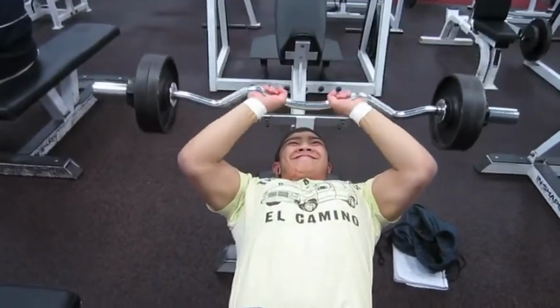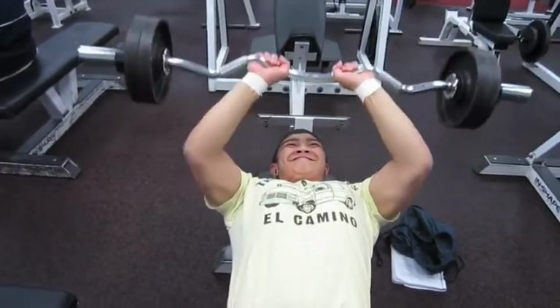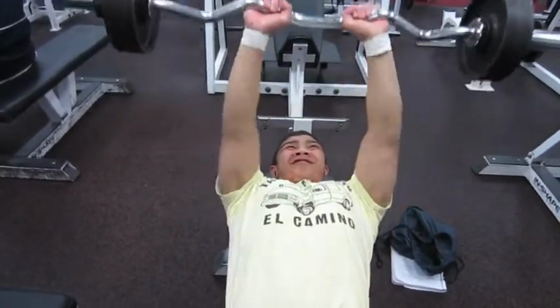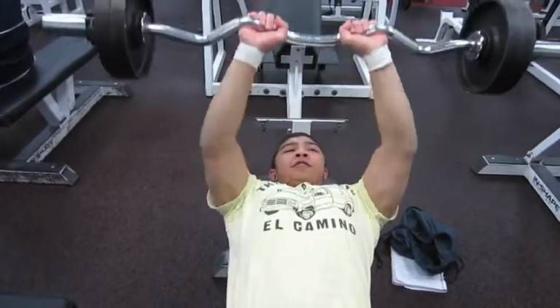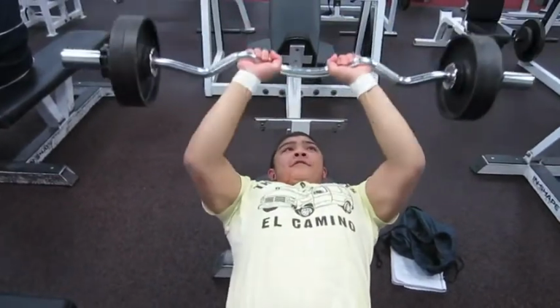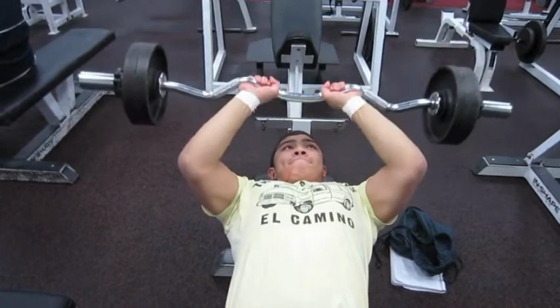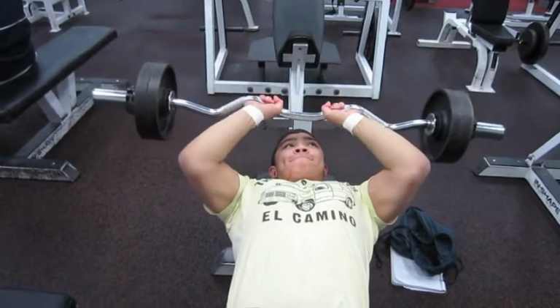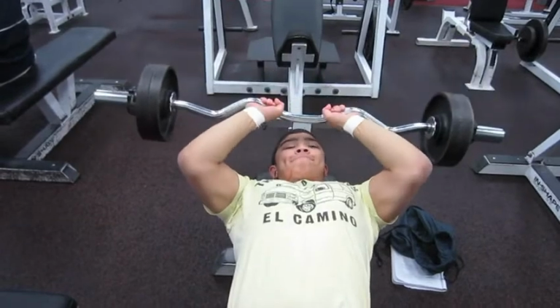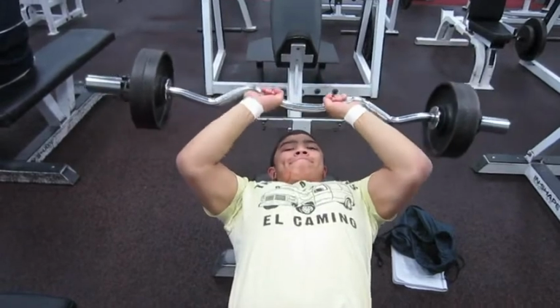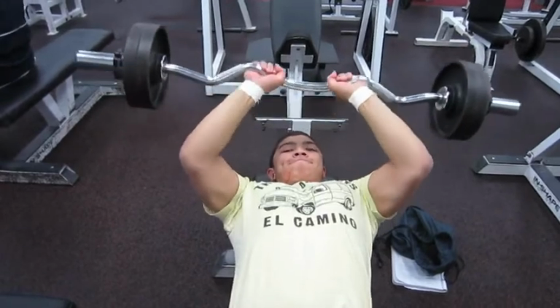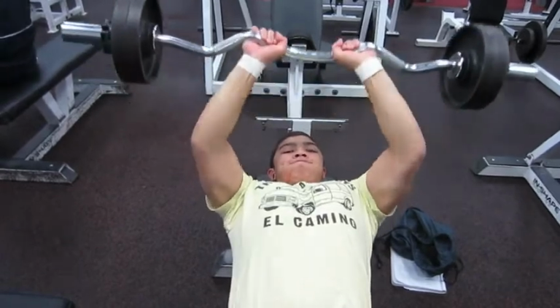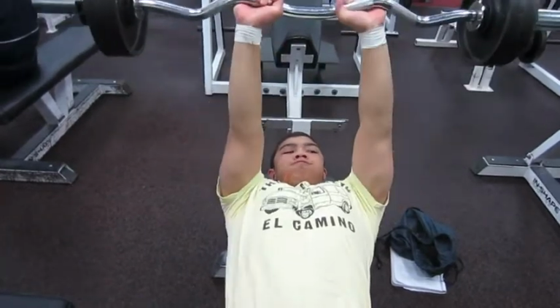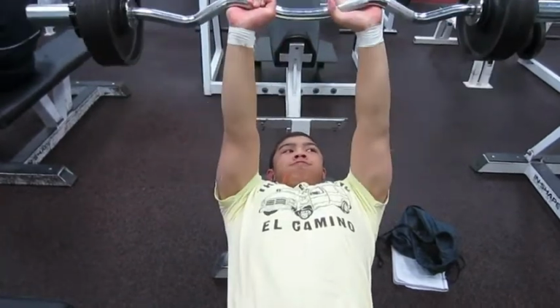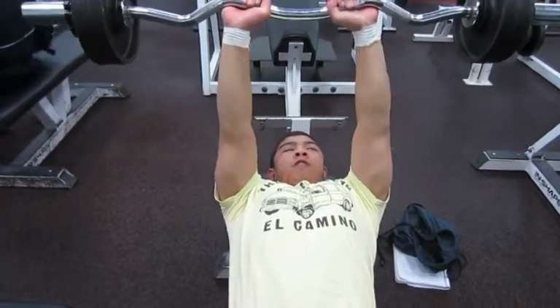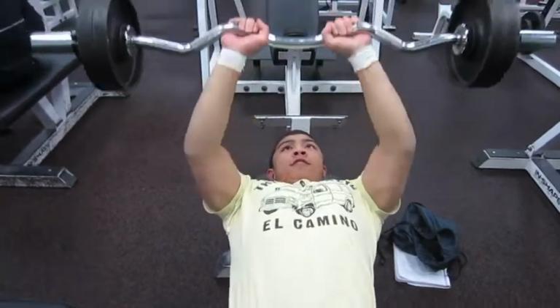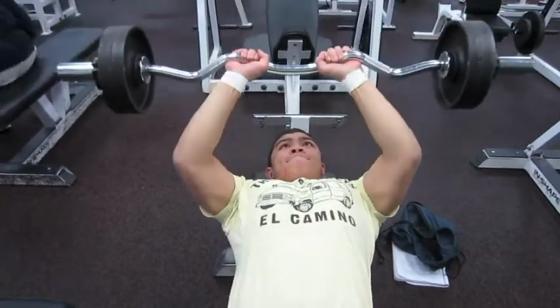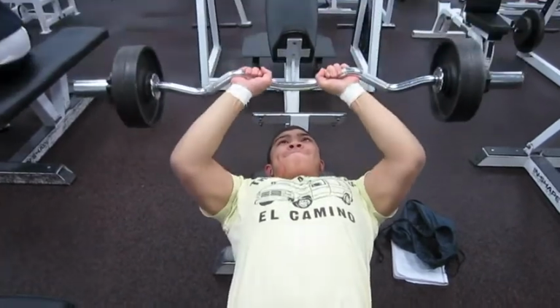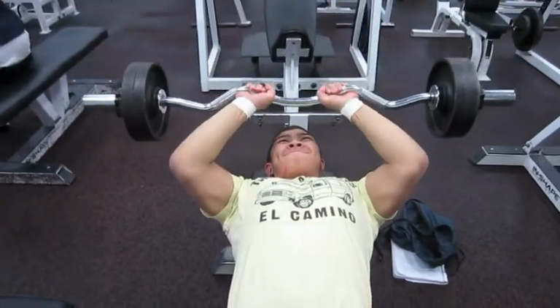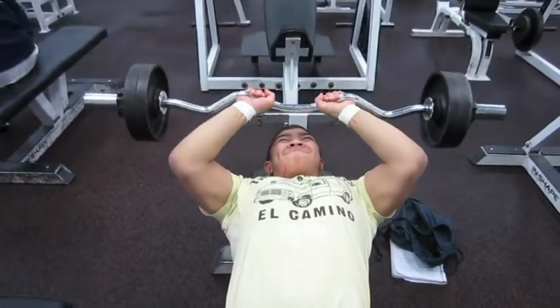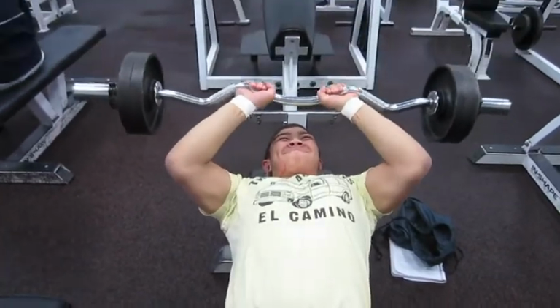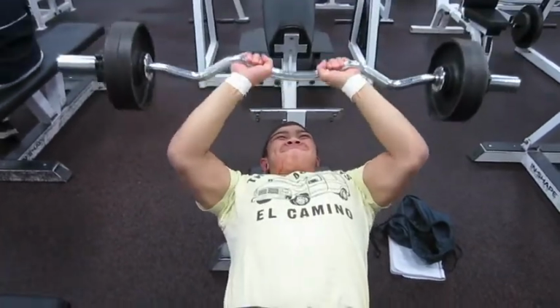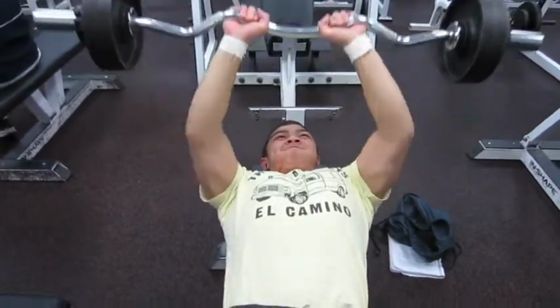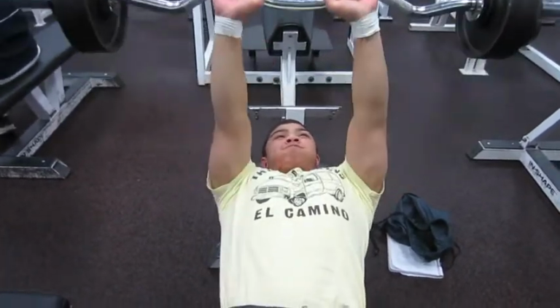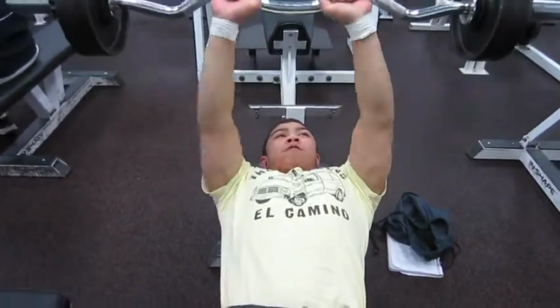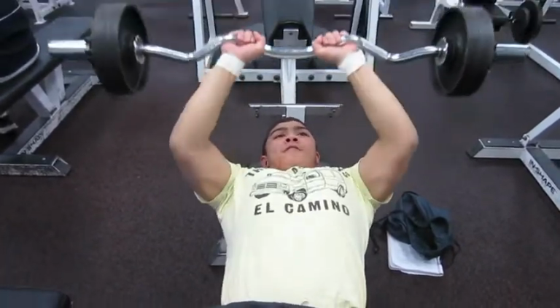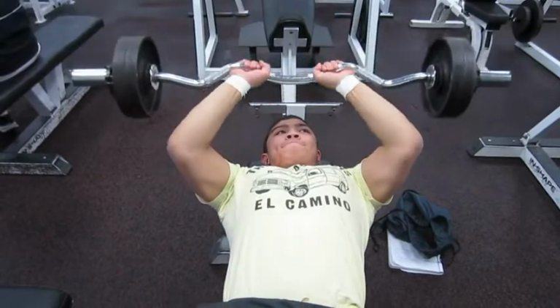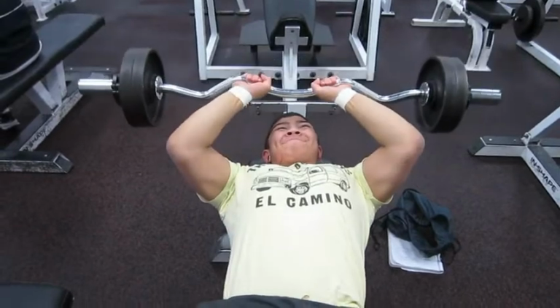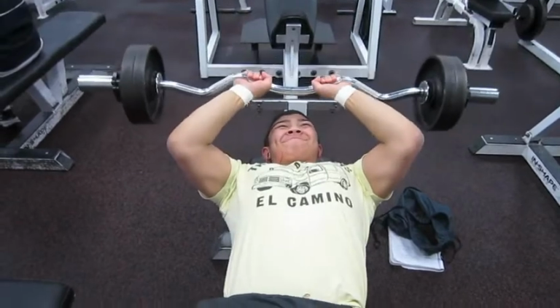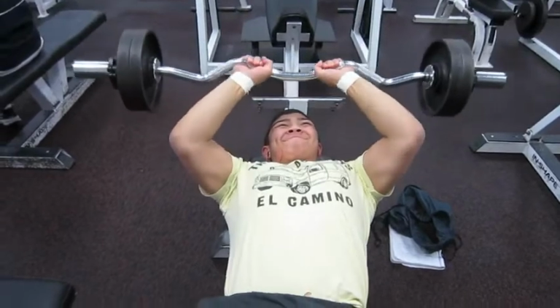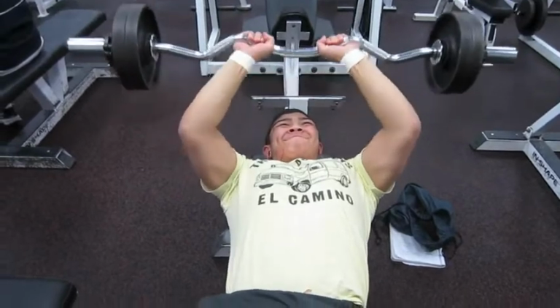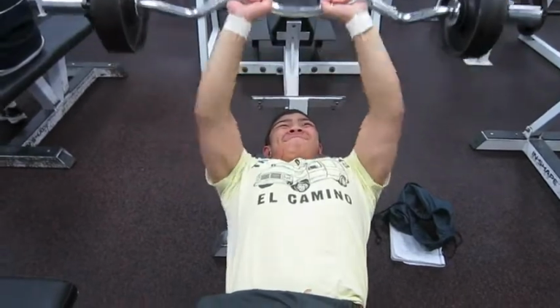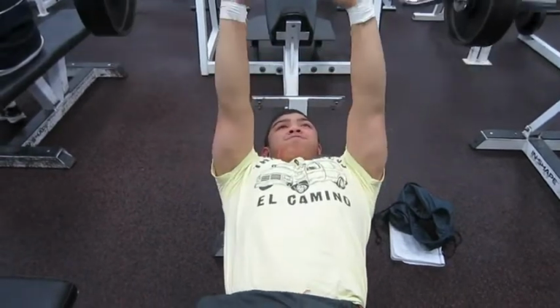I end off with push-ups and that would be the conclusion of my chest and tris workout. Thank you guys for watching.